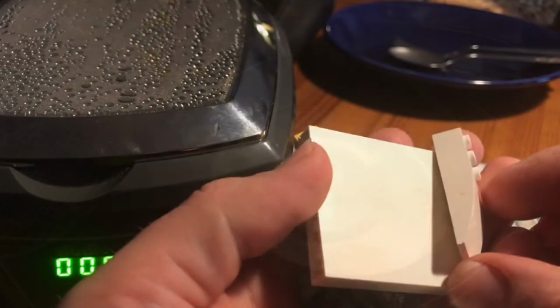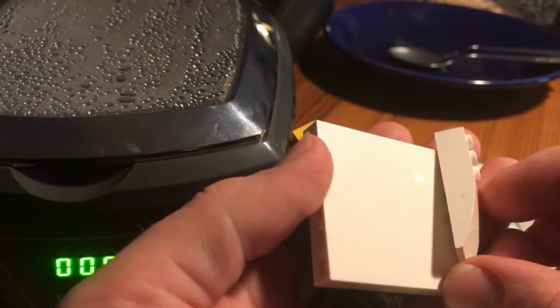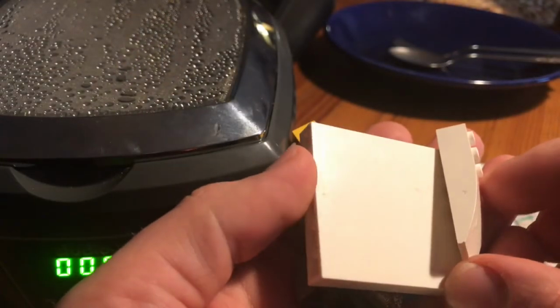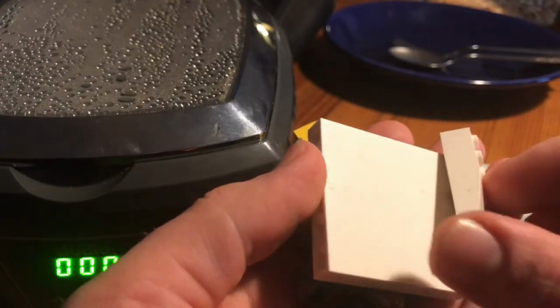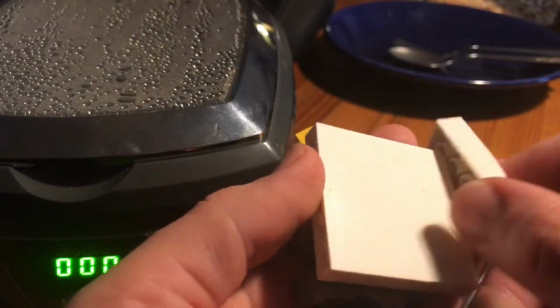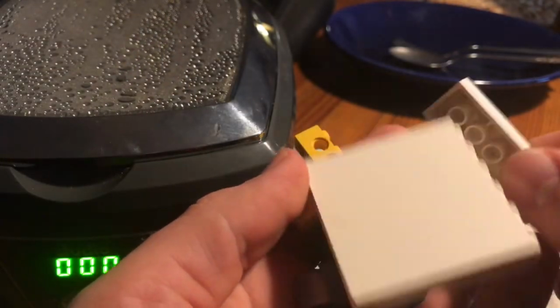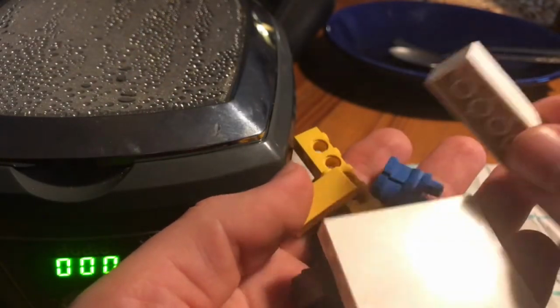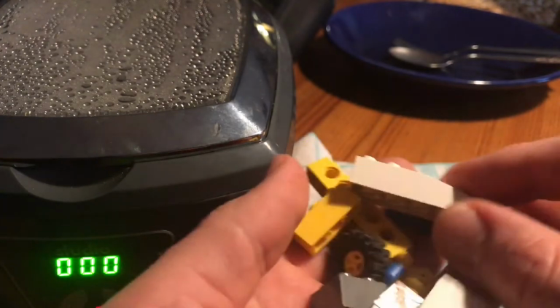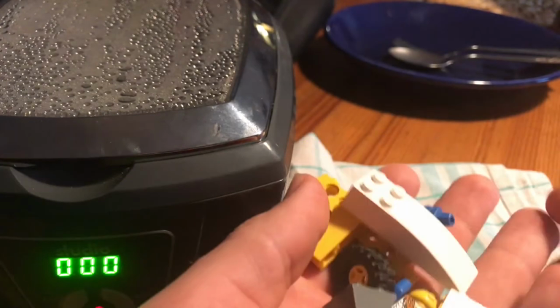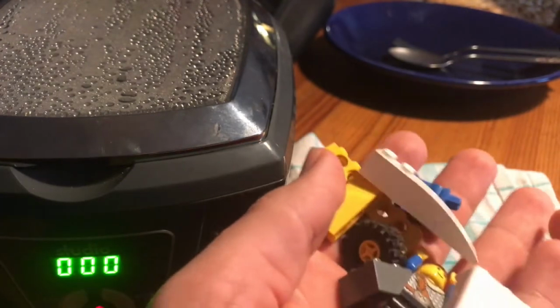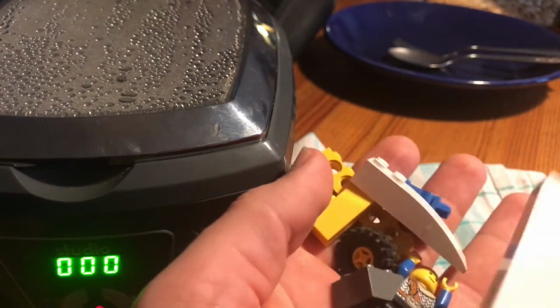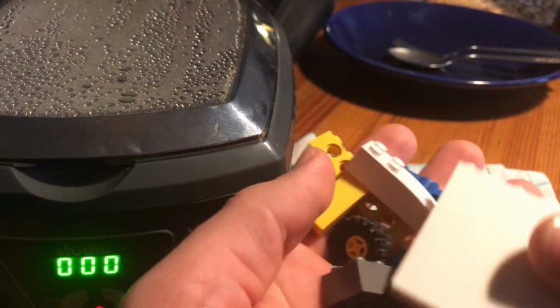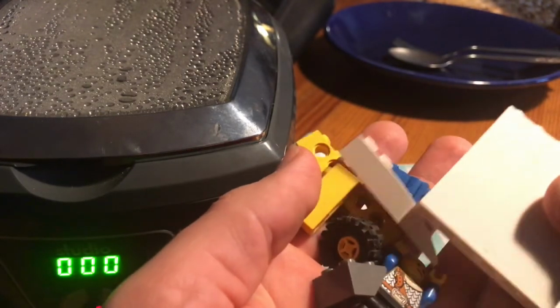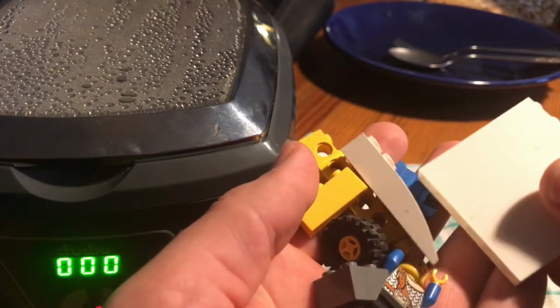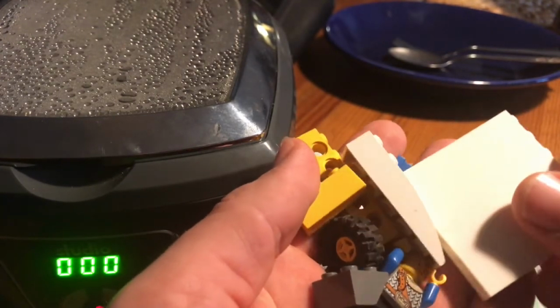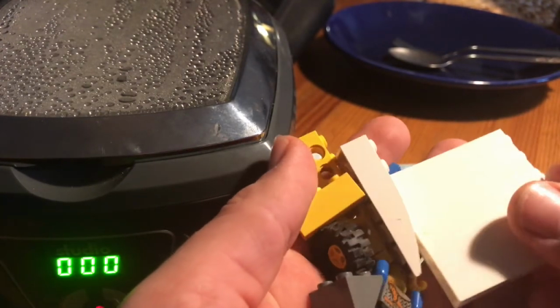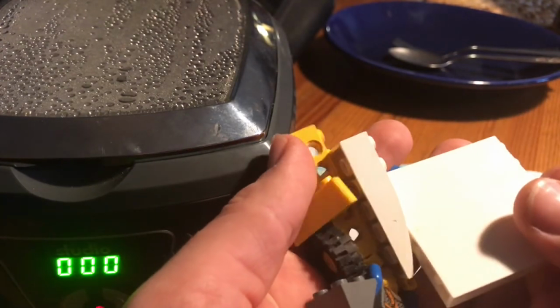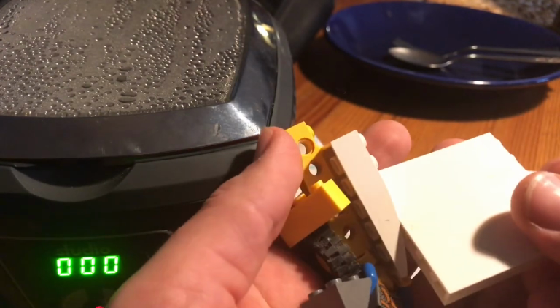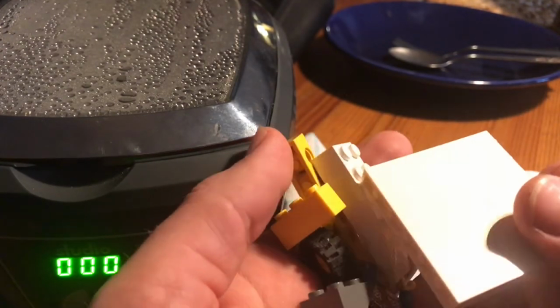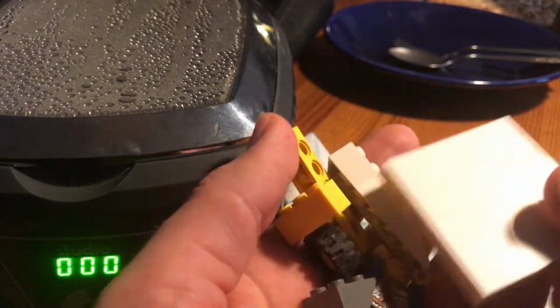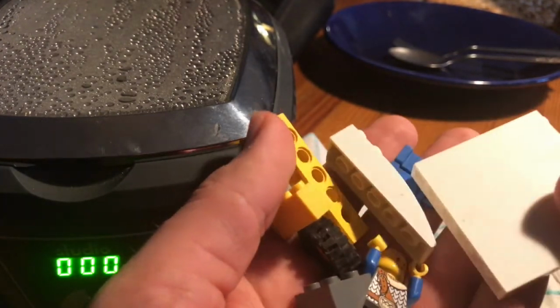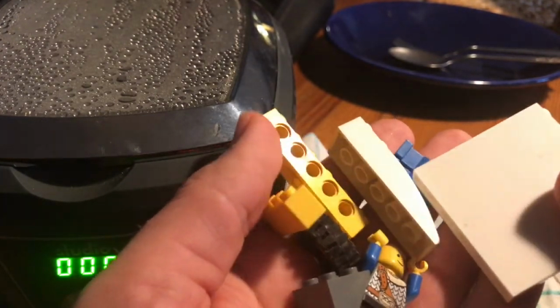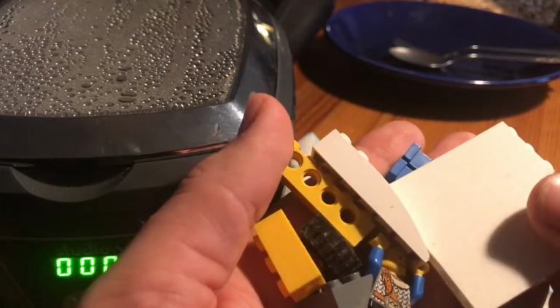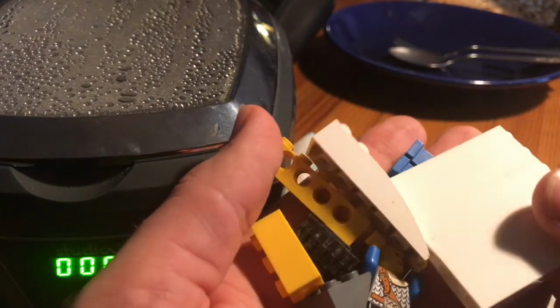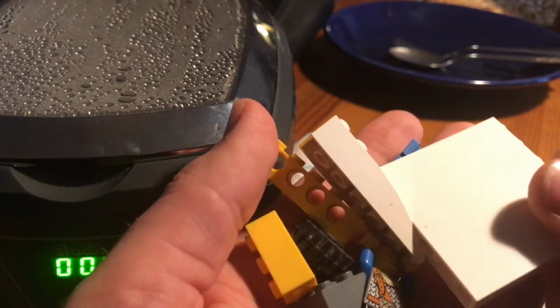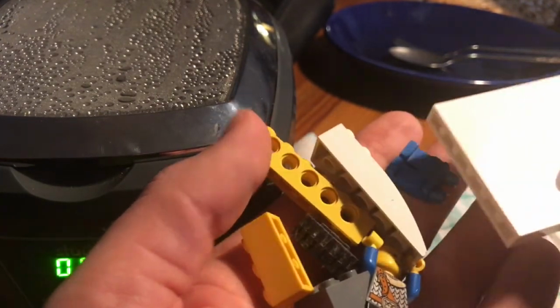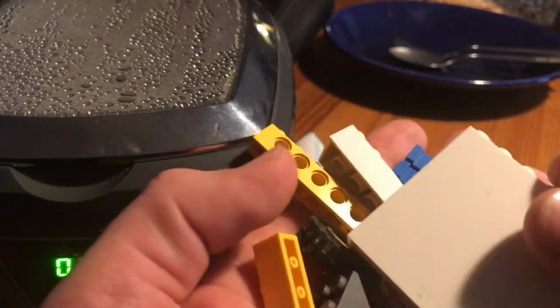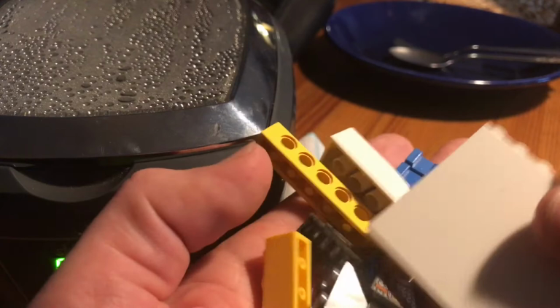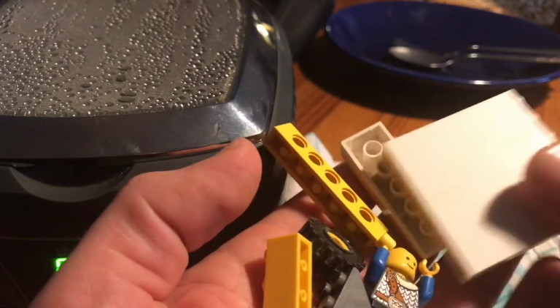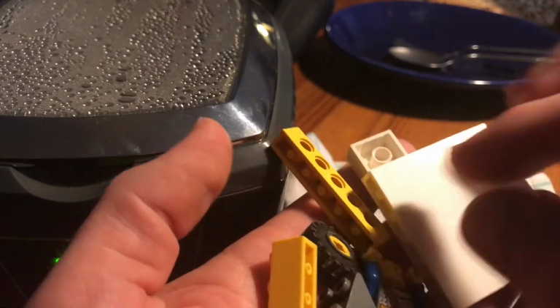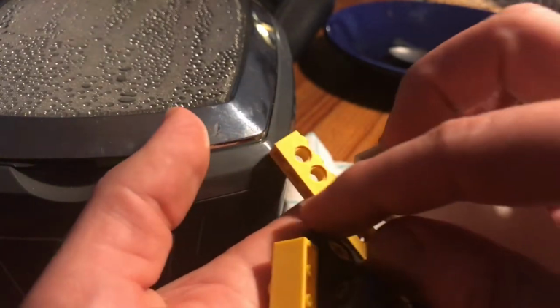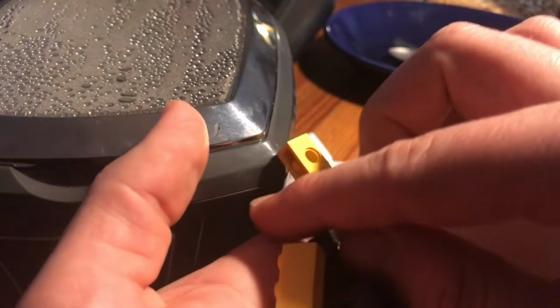Now it's time for the bricks. Put the bricks inside the tank, set the time to 180 seconds and push start.